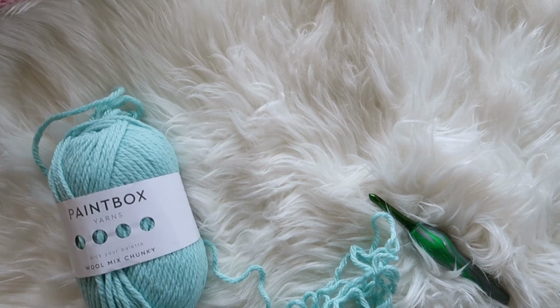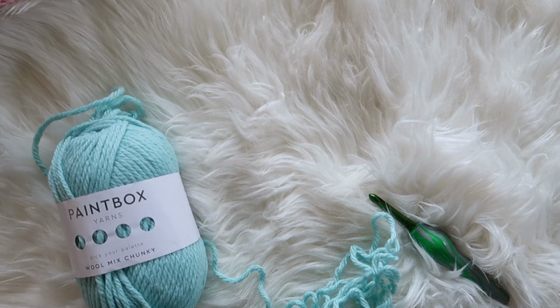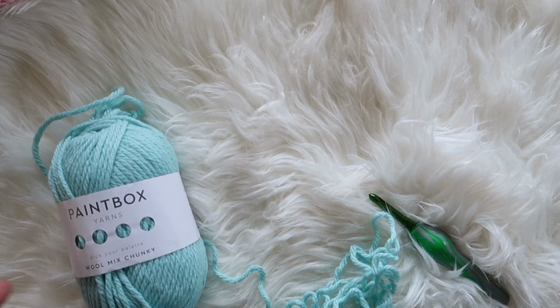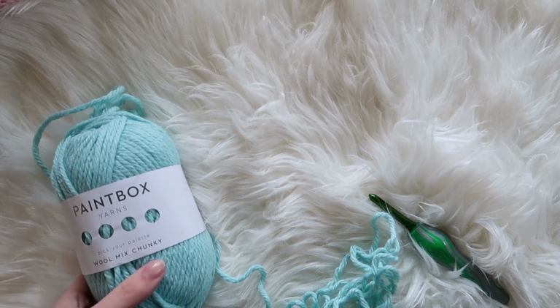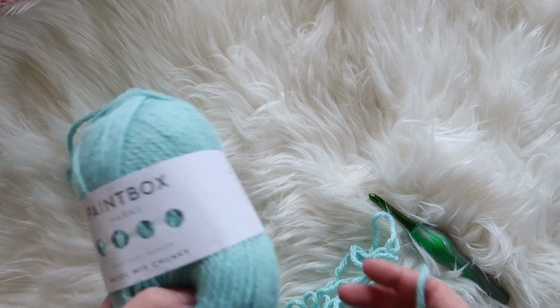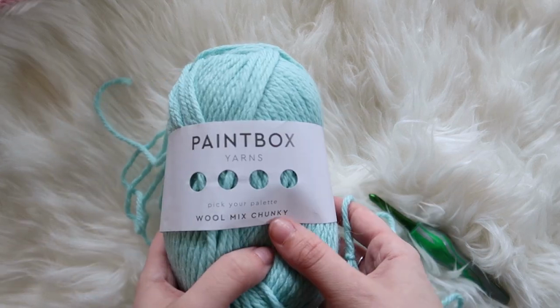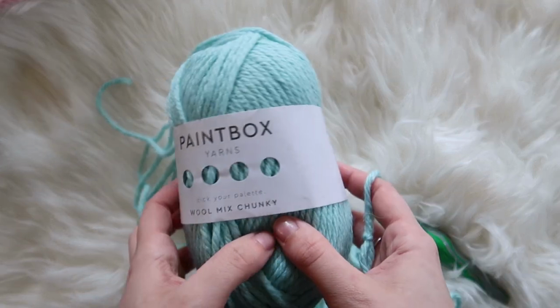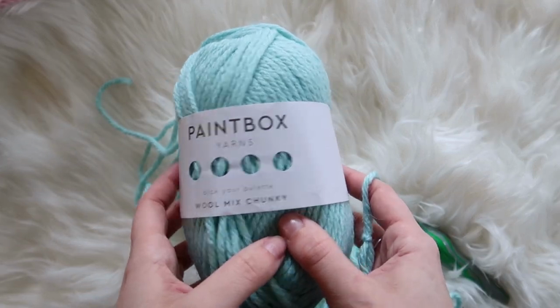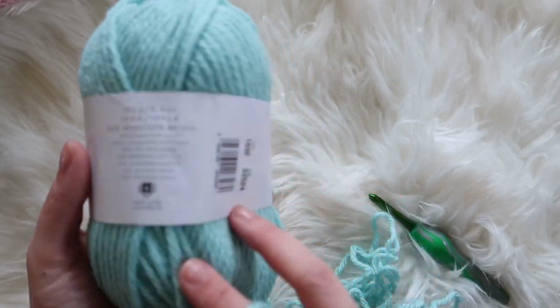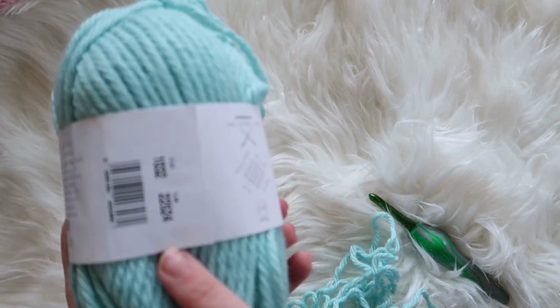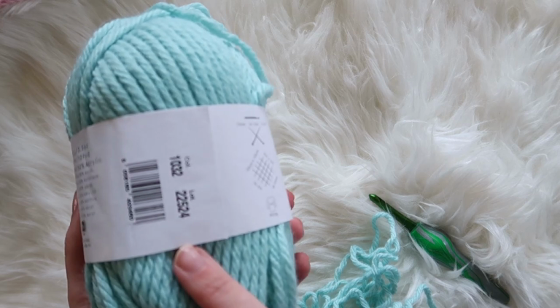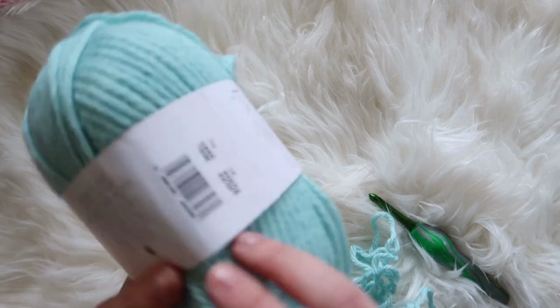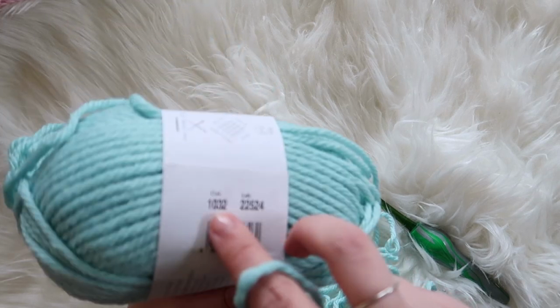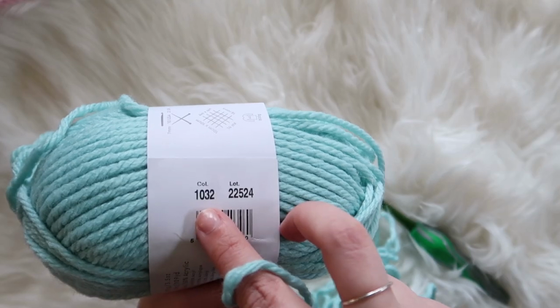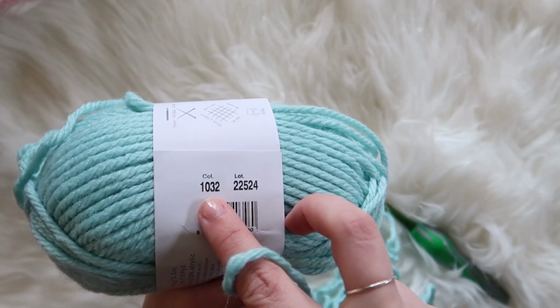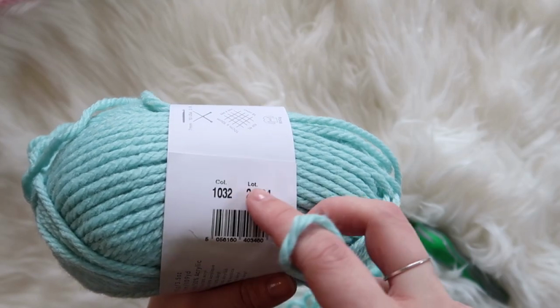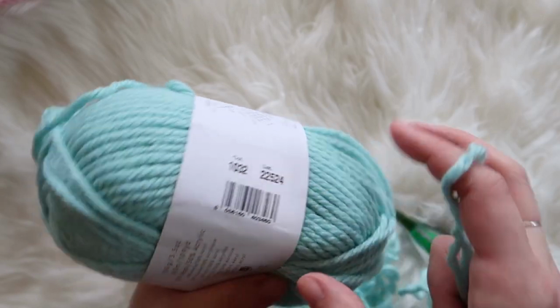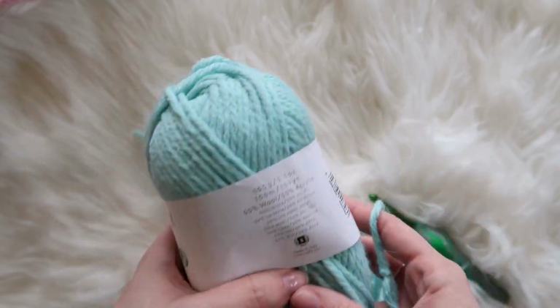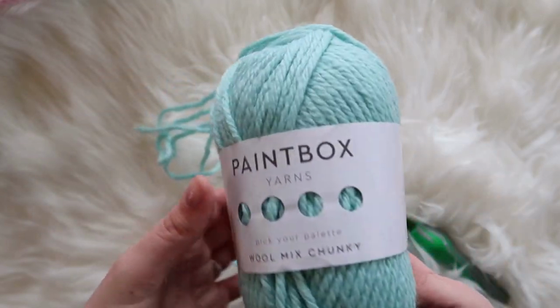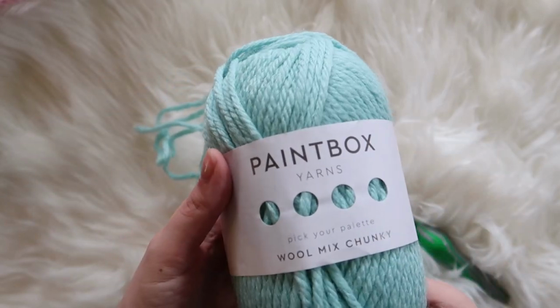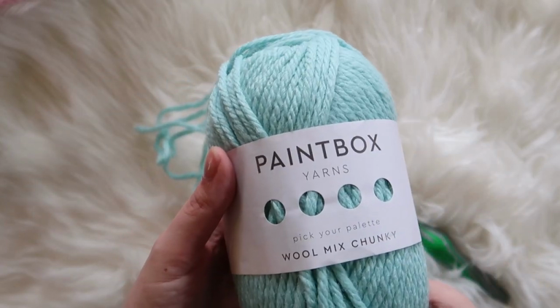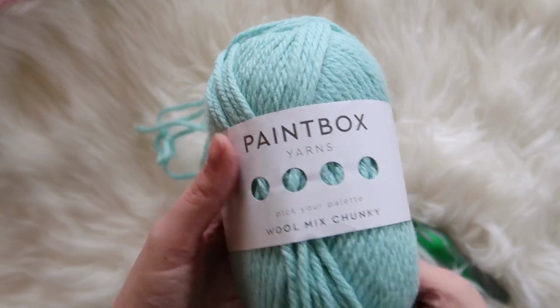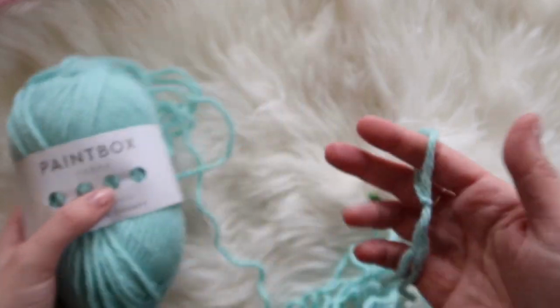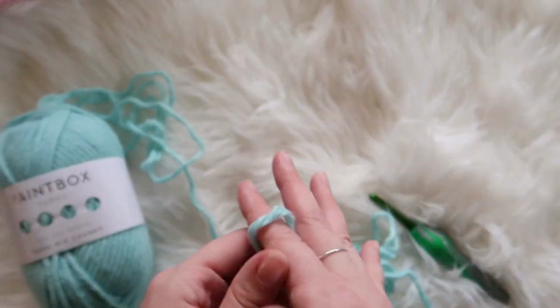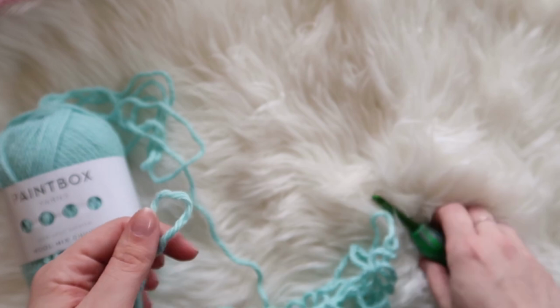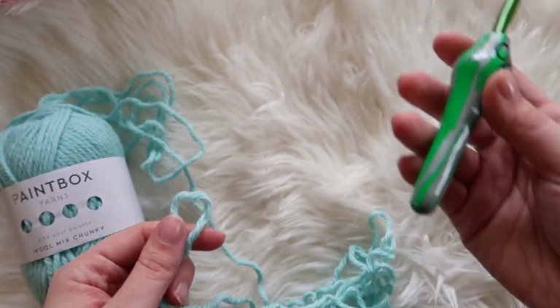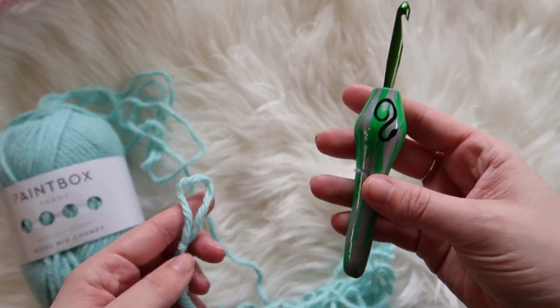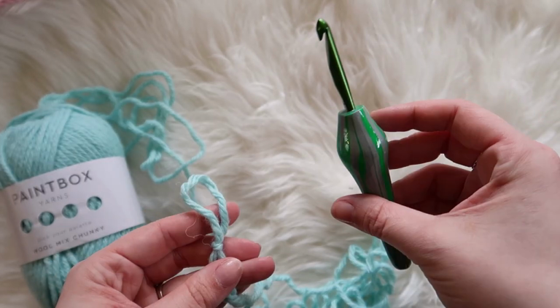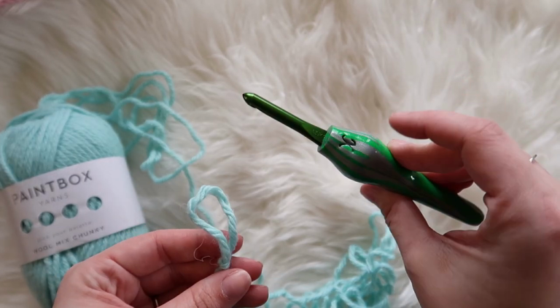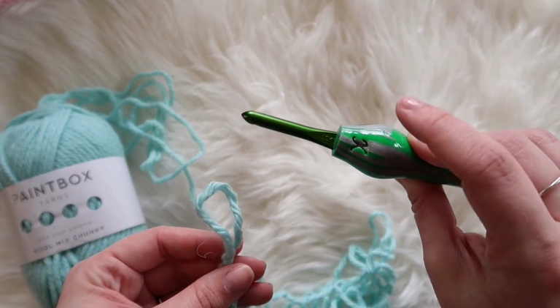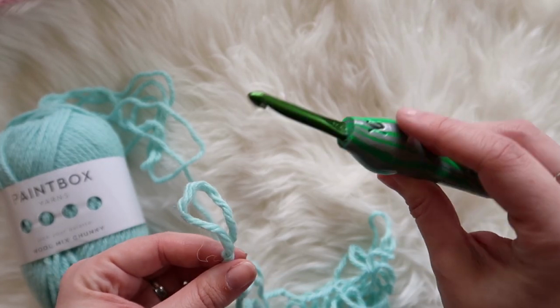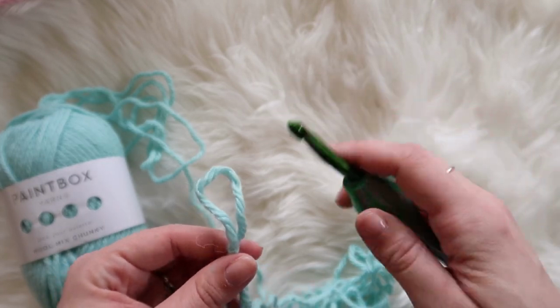So we are doing the lemon peel stitch today. I'm using Paintbox yarns — it's an aqua color. And I've got my crochet hook, this is a K.